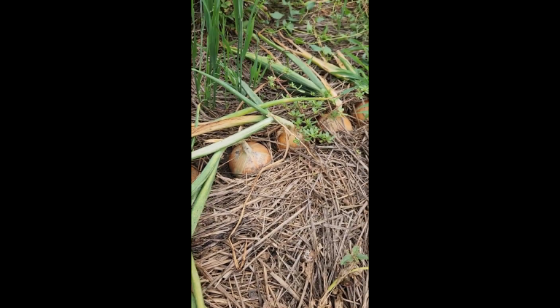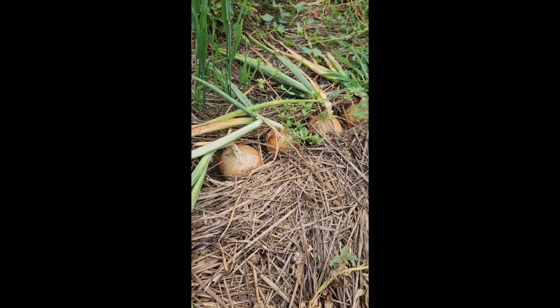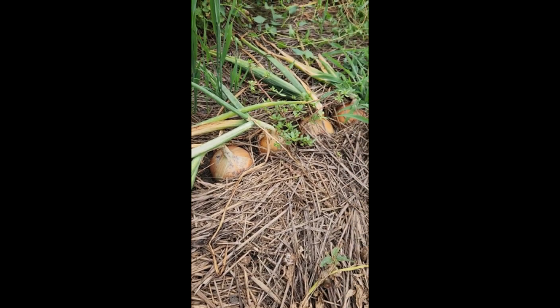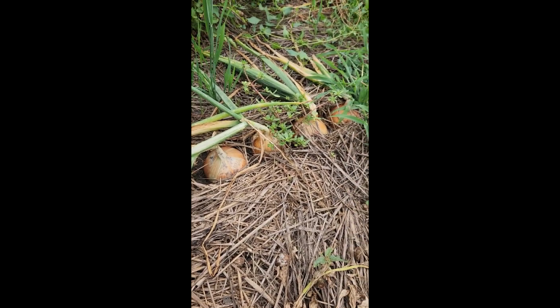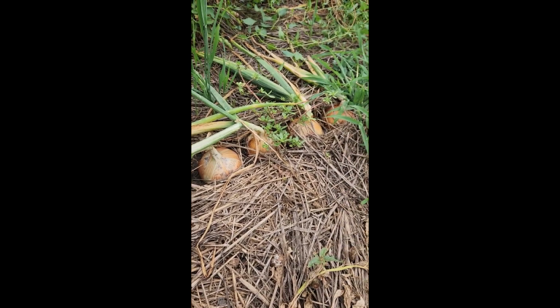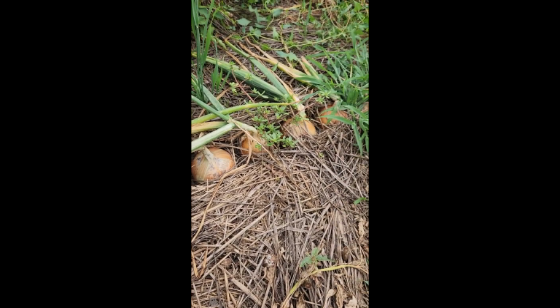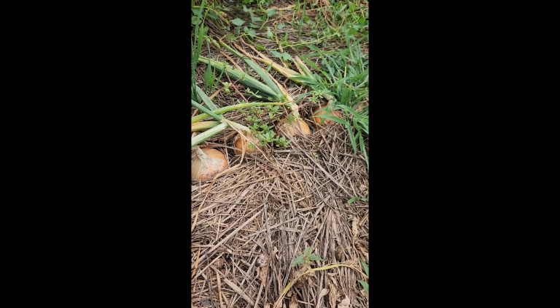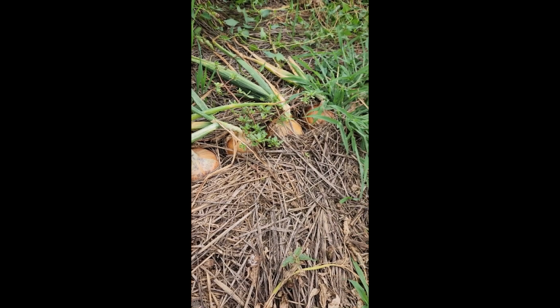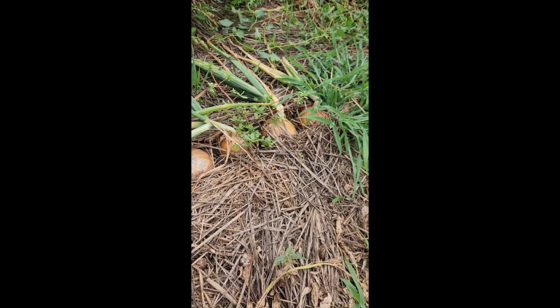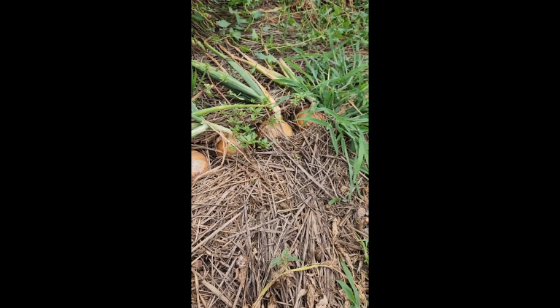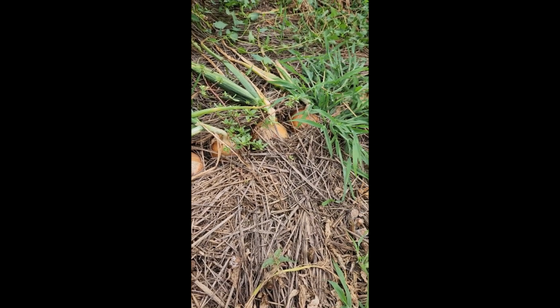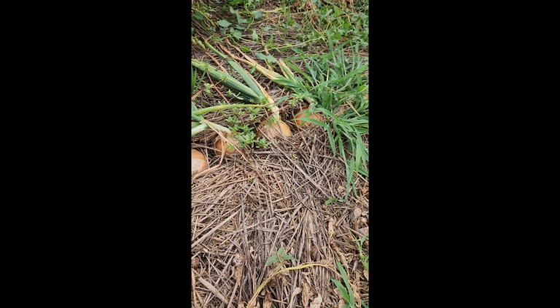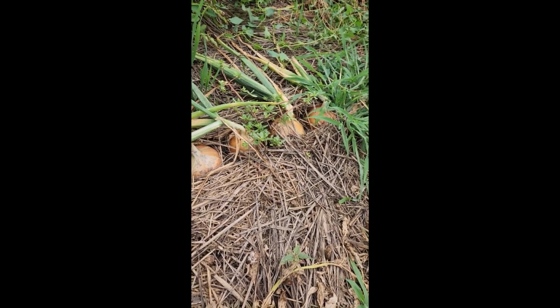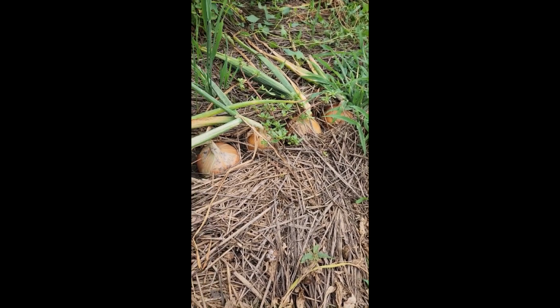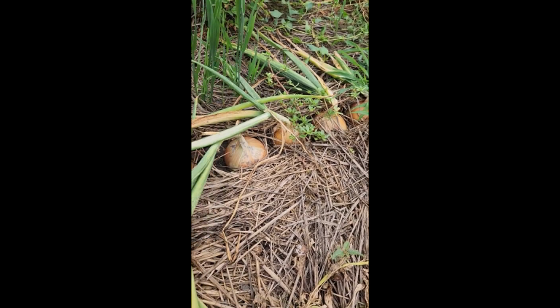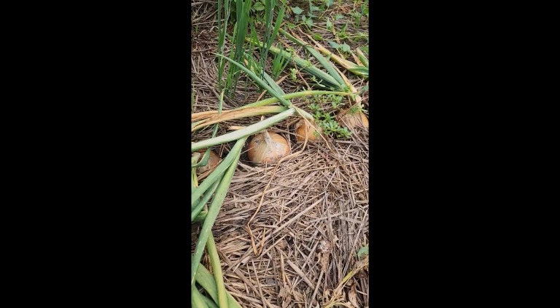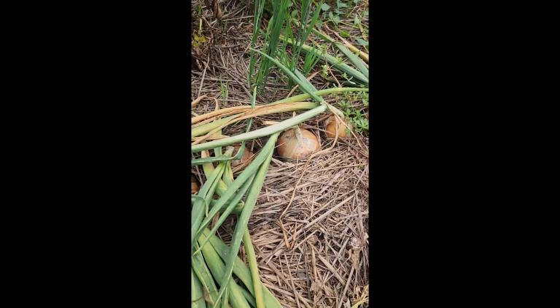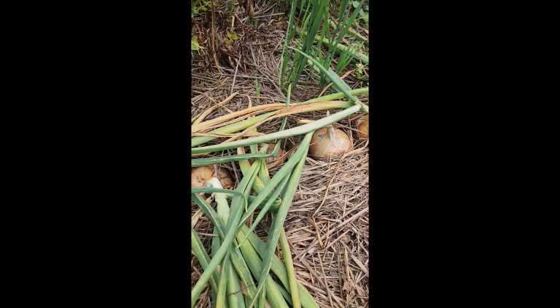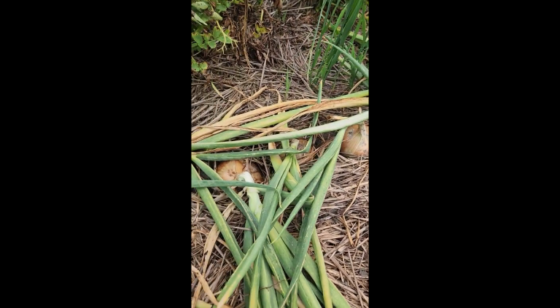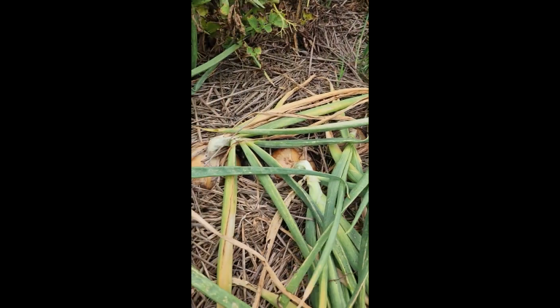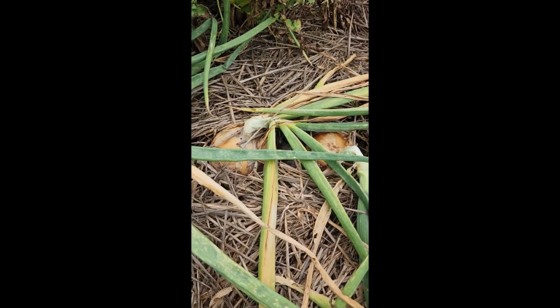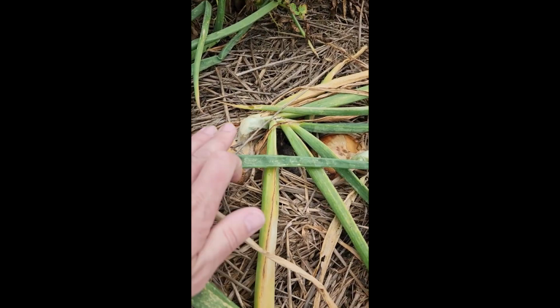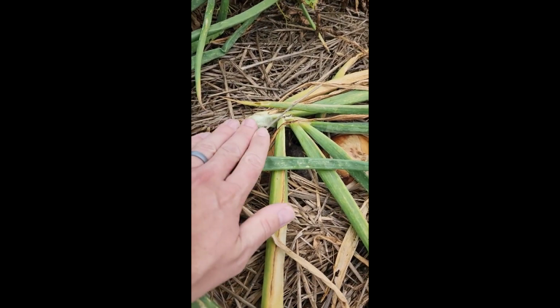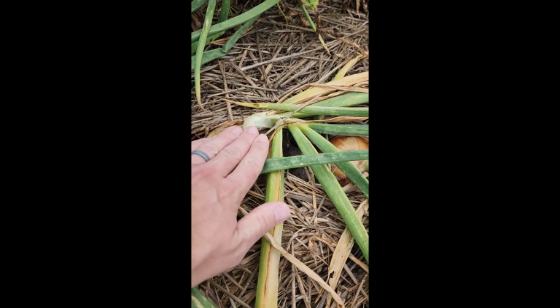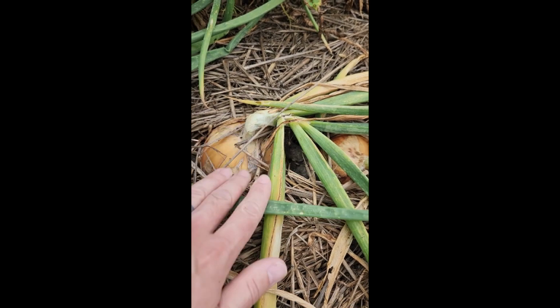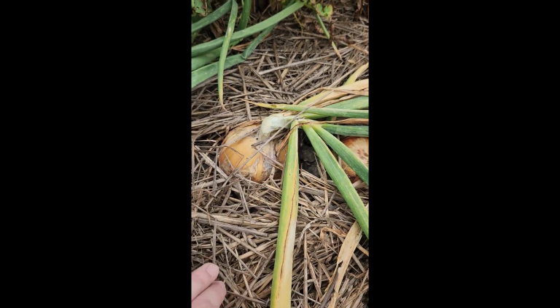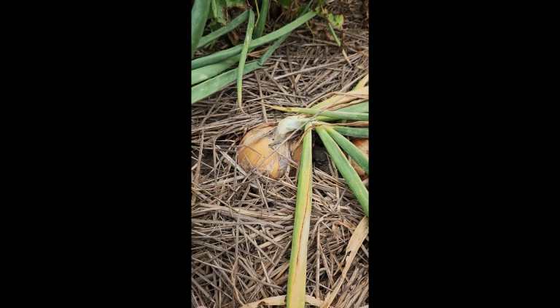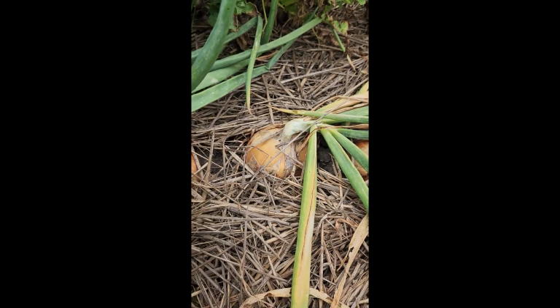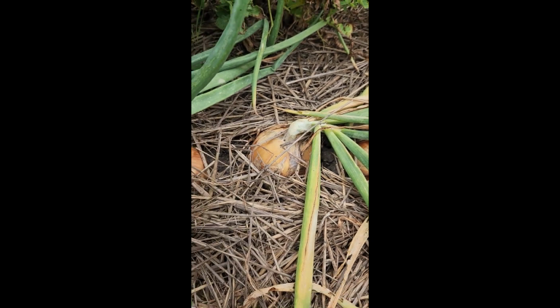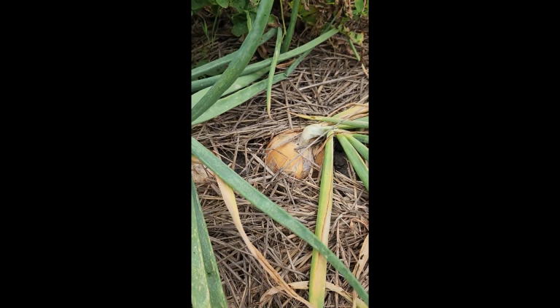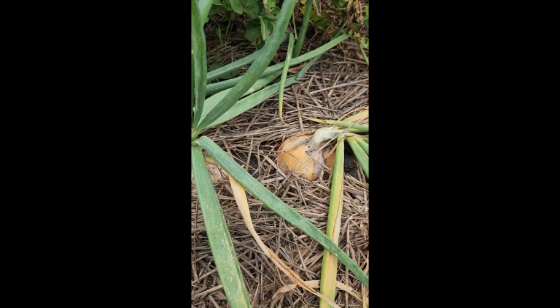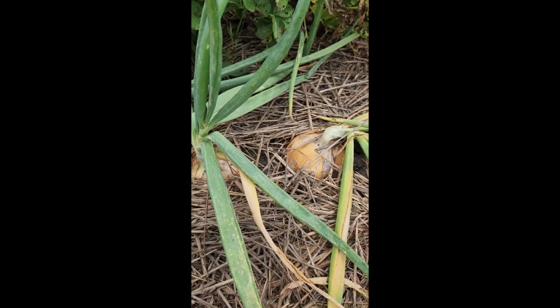You can see here a better example of a batch of onions that is ready to pull for curing. We're sitting at more than a quarter — actually close to 75%, or three quarters of the plants have kinked over at the neck, indicating that they're ready to pull for curing.